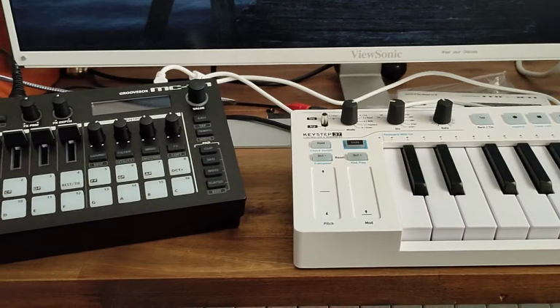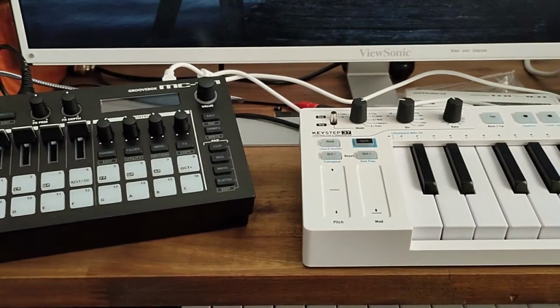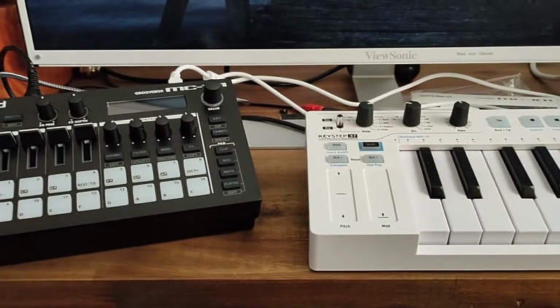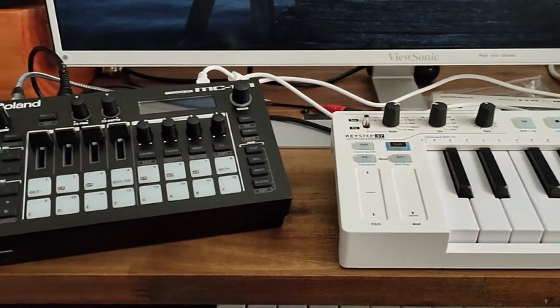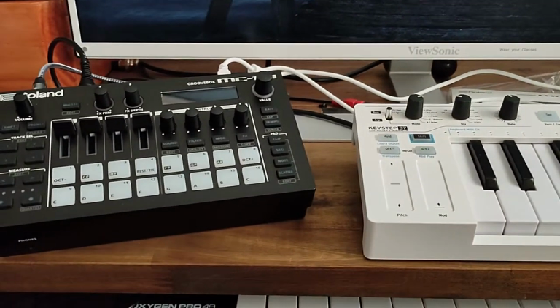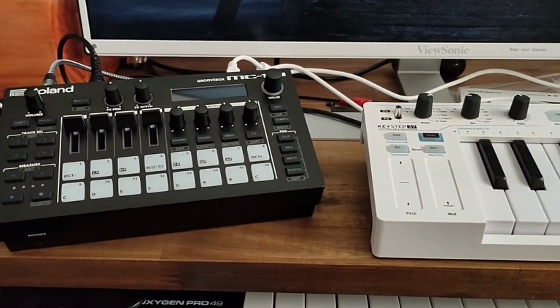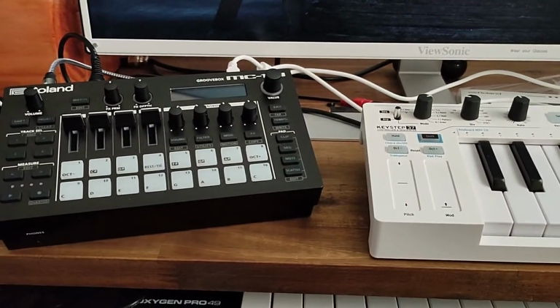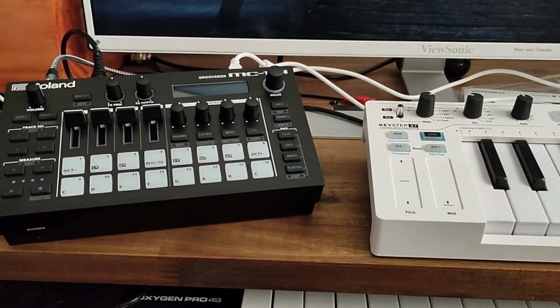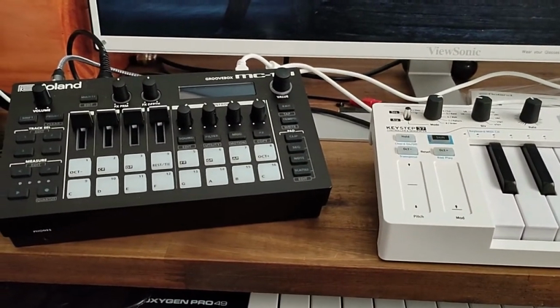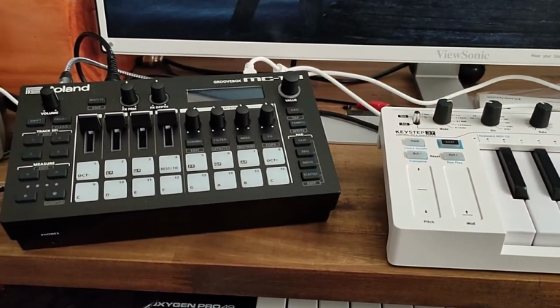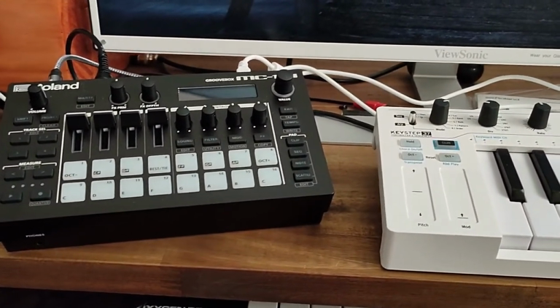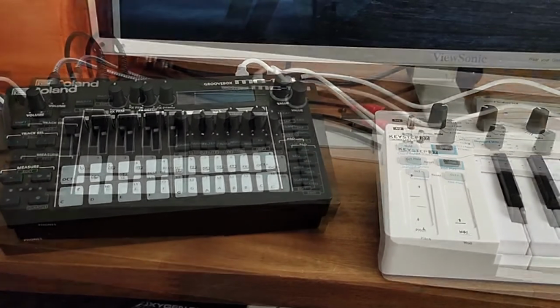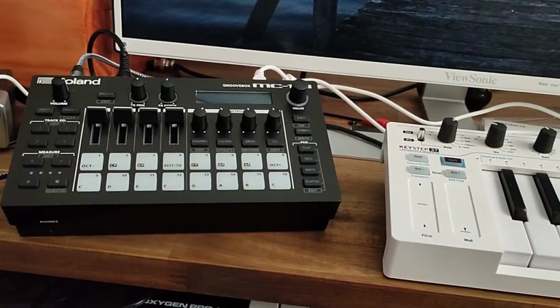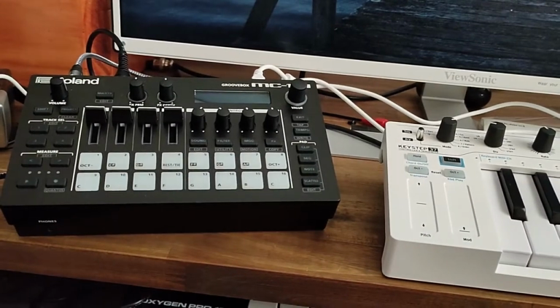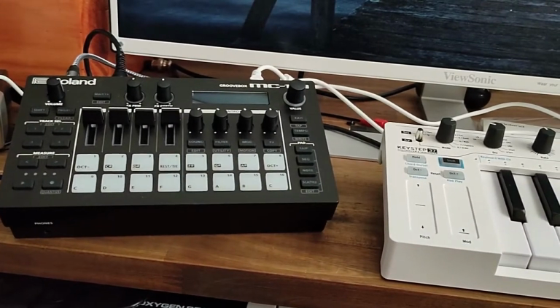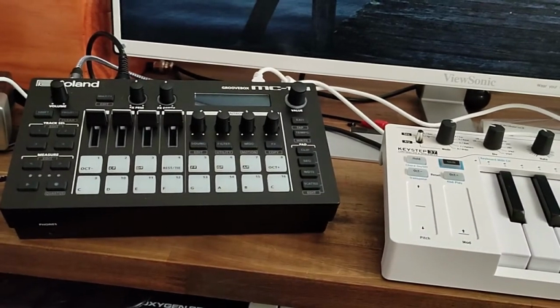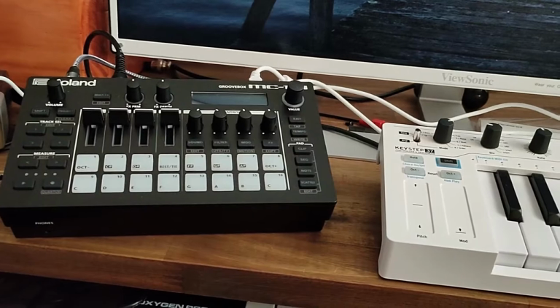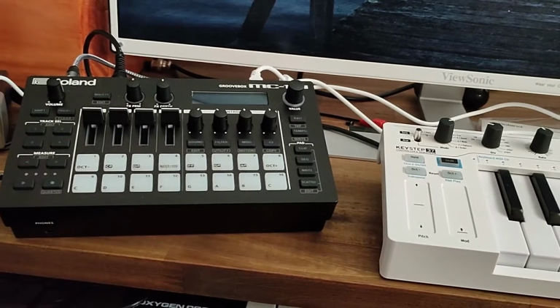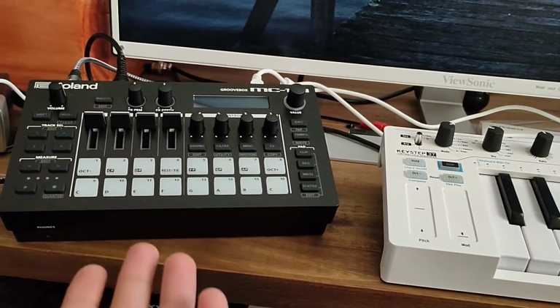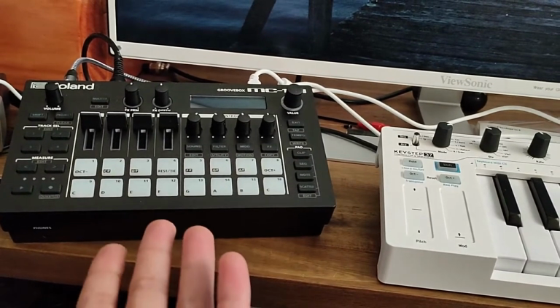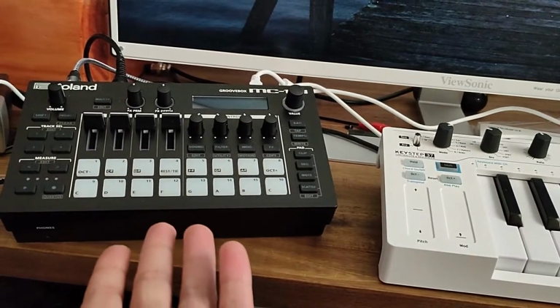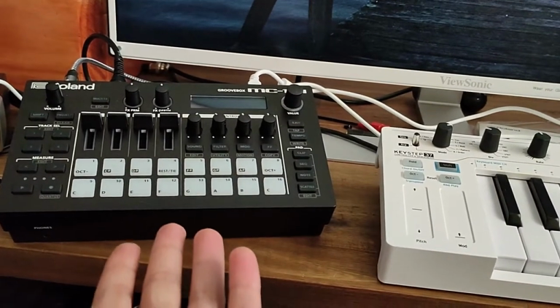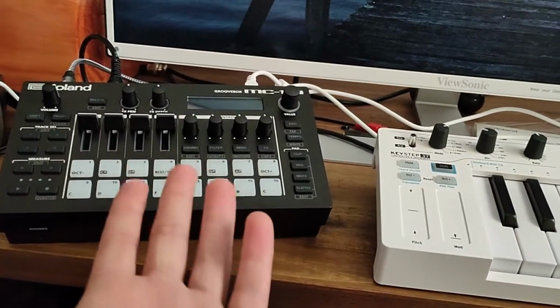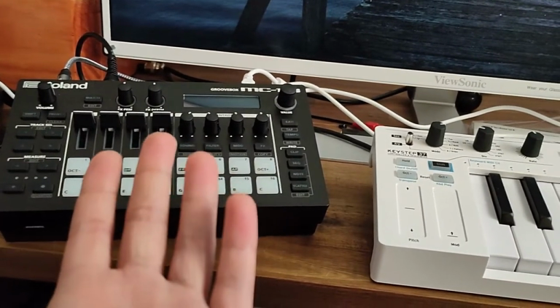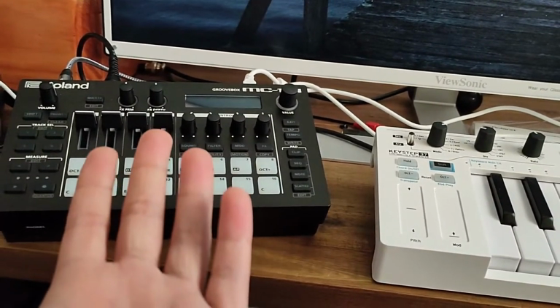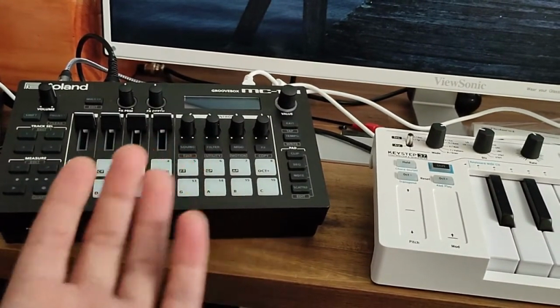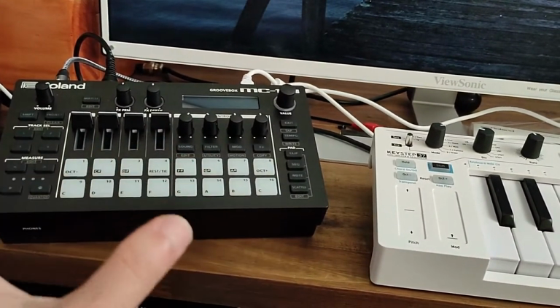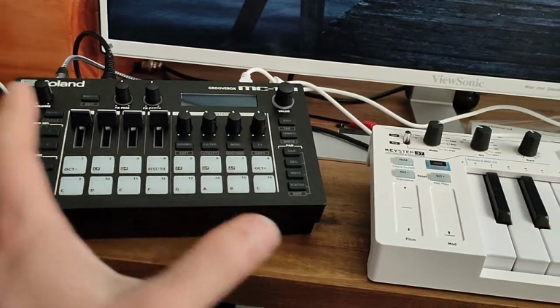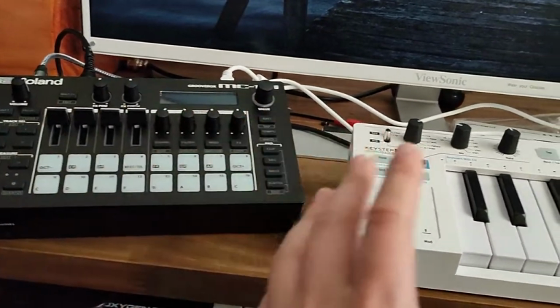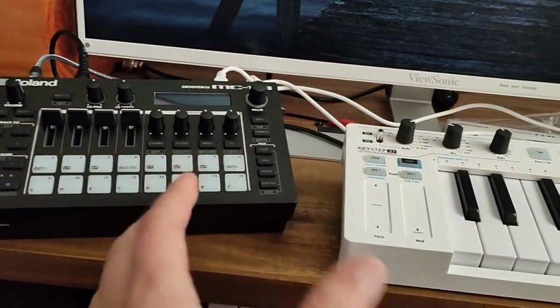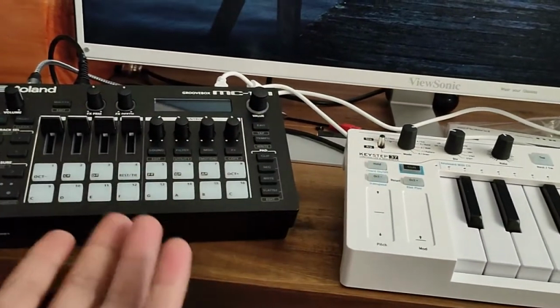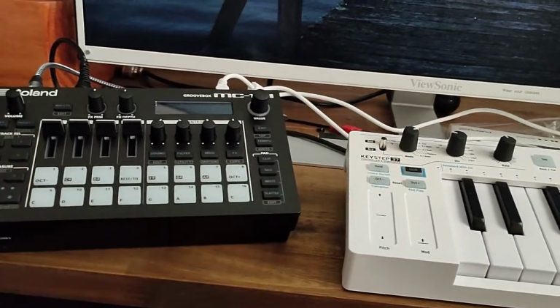Well, I've got a $3 solution which anyone can implement, and this means you don't have to spend good money on something that just does one thing — which is prop up your controllers on an angle.